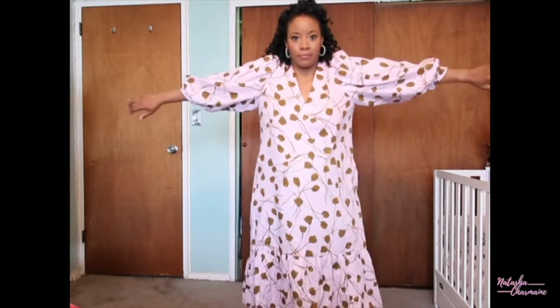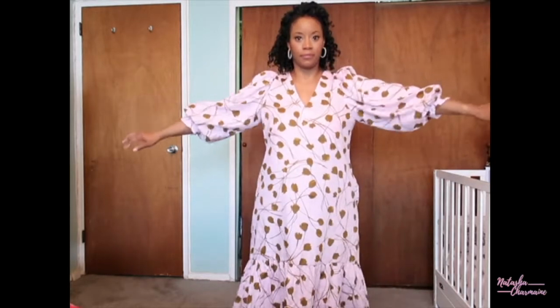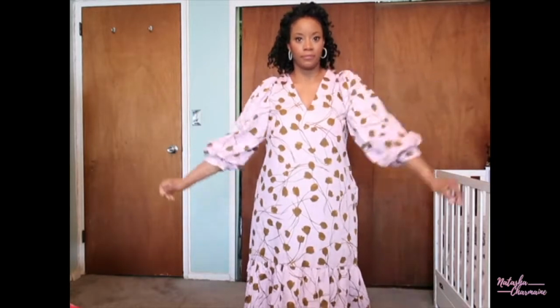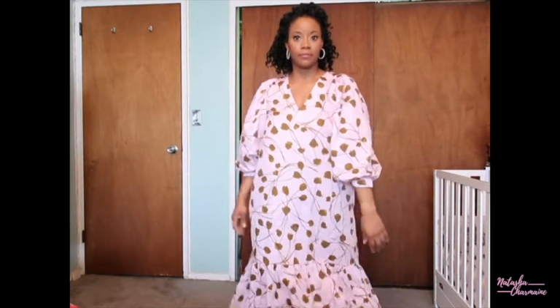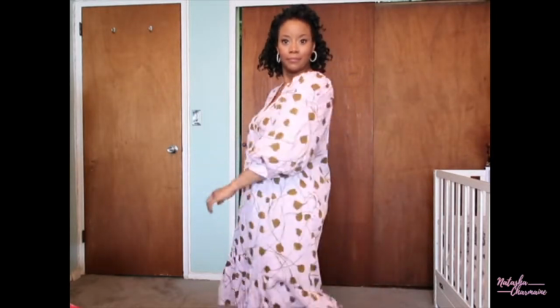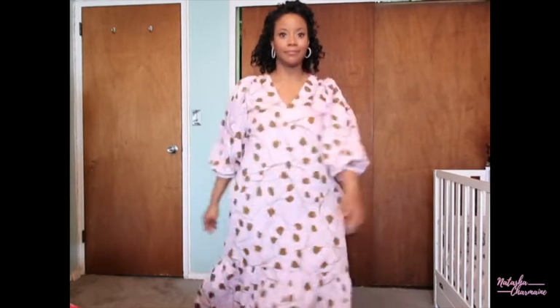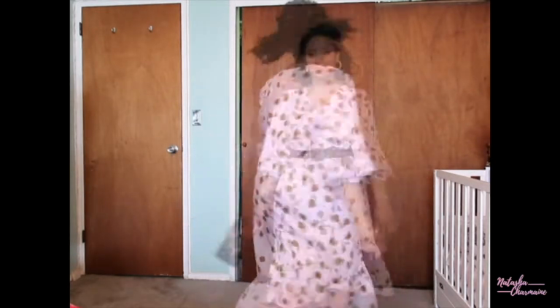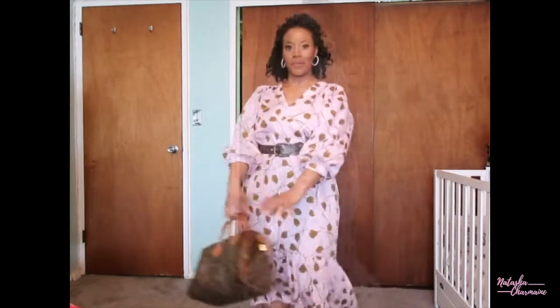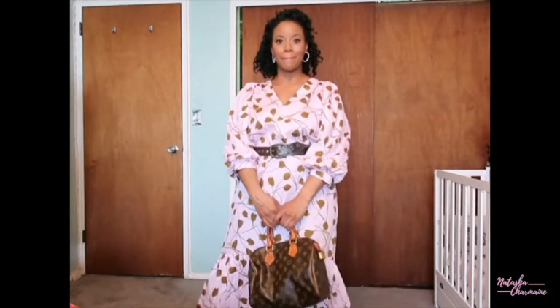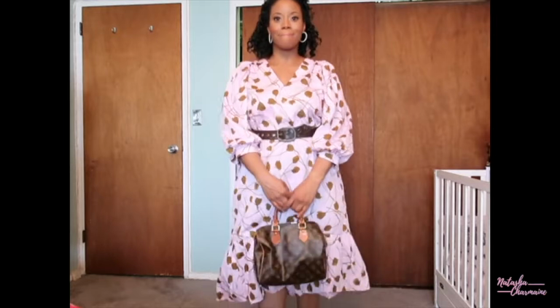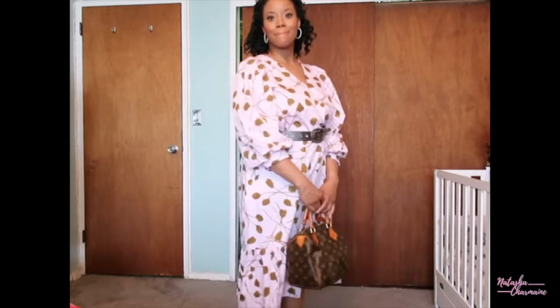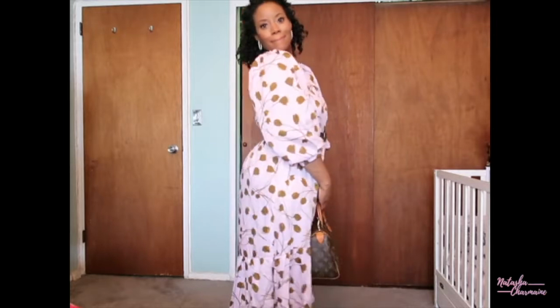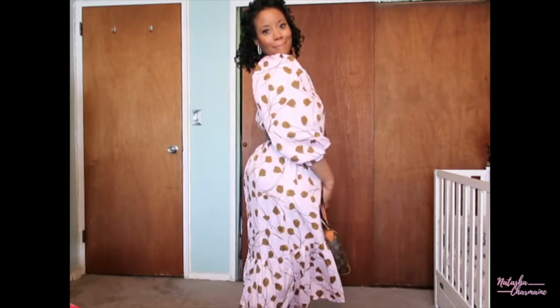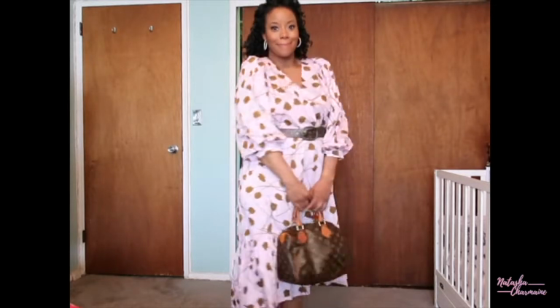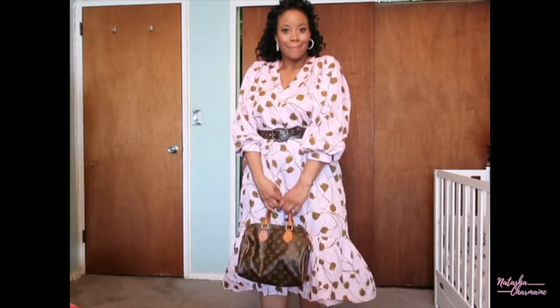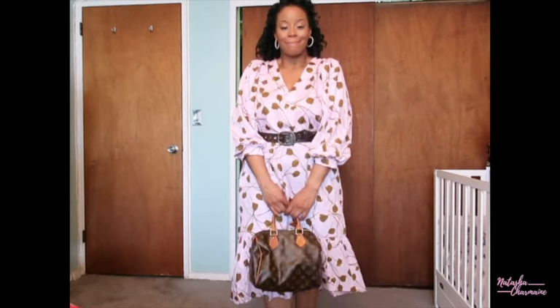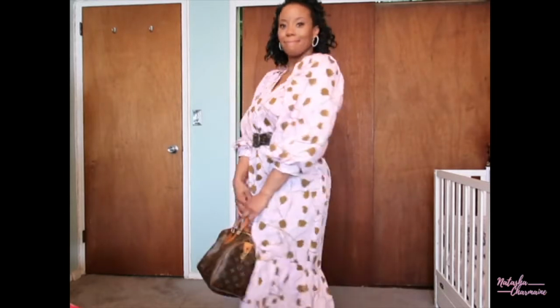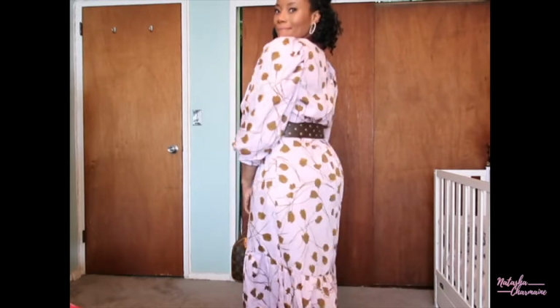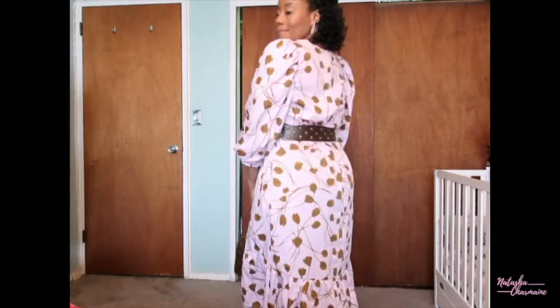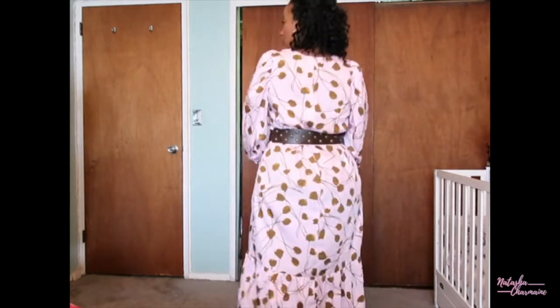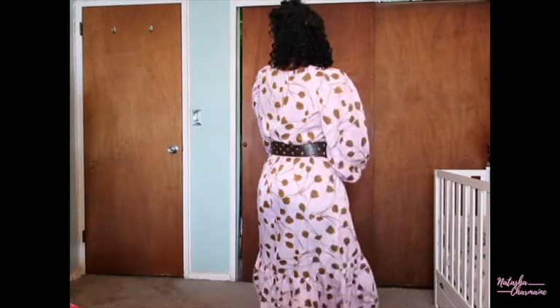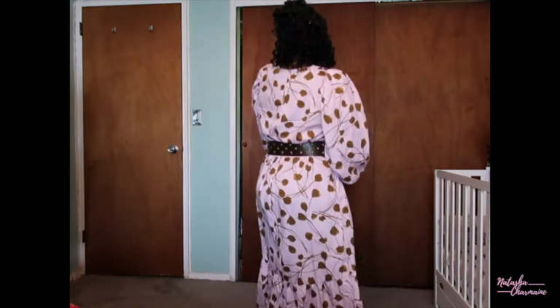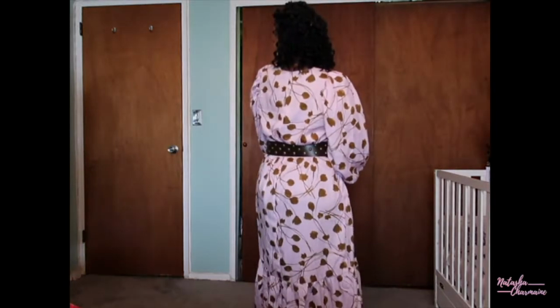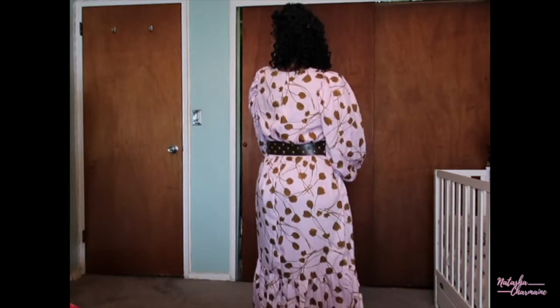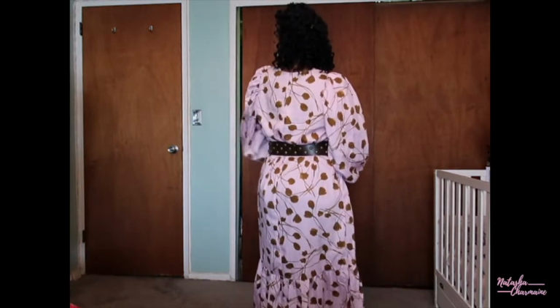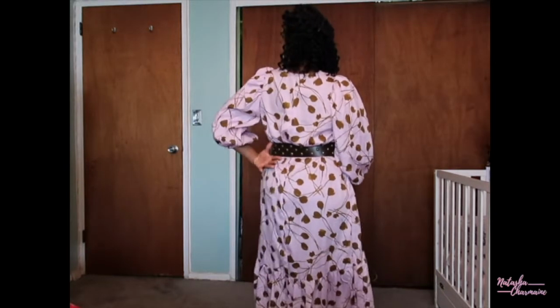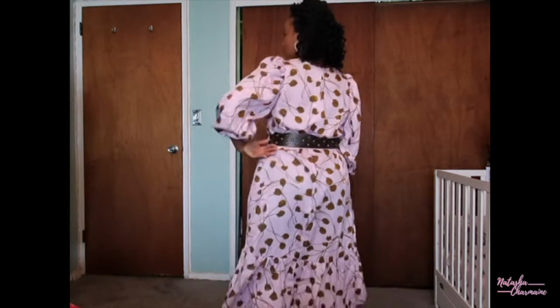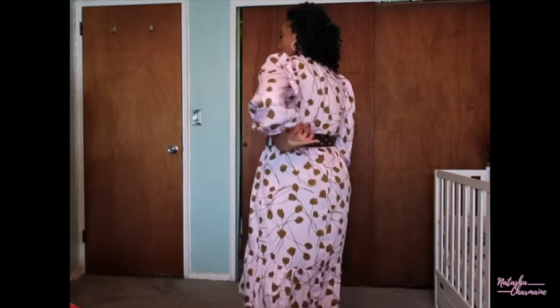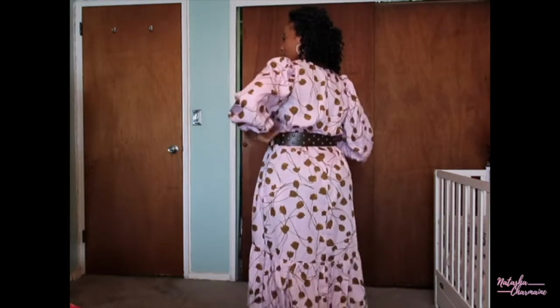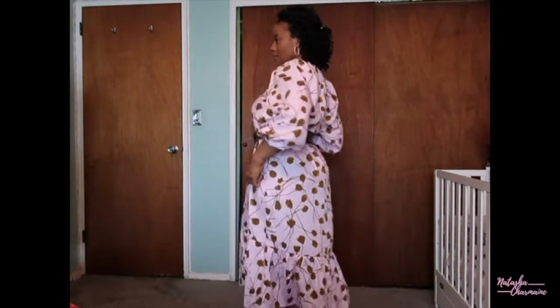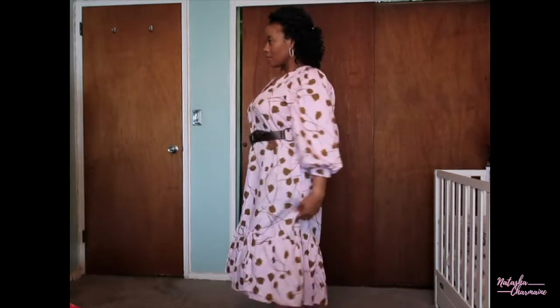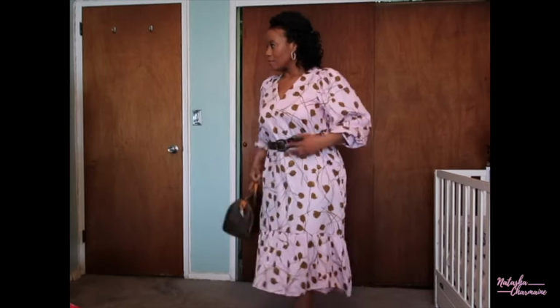It's just so comfy. I like the v-neck portion of this dress because I'm really into v-necks. It's got a lot of room under the arms. When I transformed it, I decided to wear it with my Forever 21 belt, which I've had in my closet for decades, and I chose to wear it with my Louis Vuitton bag.